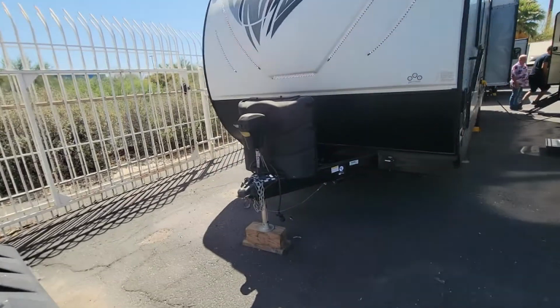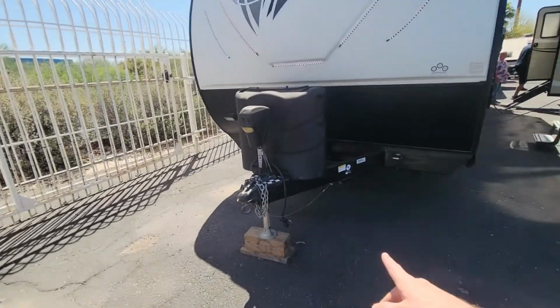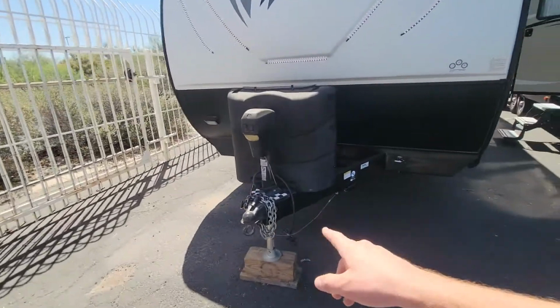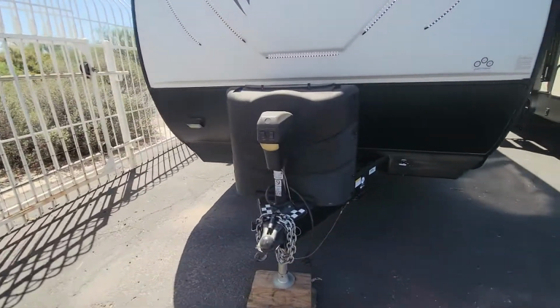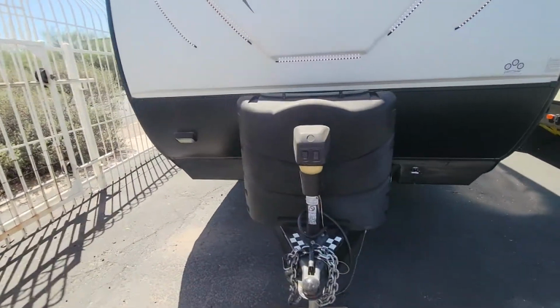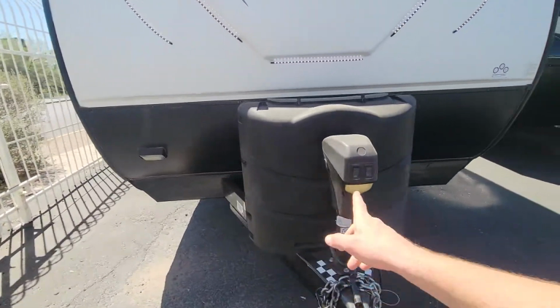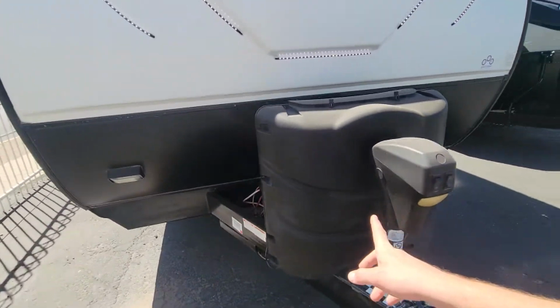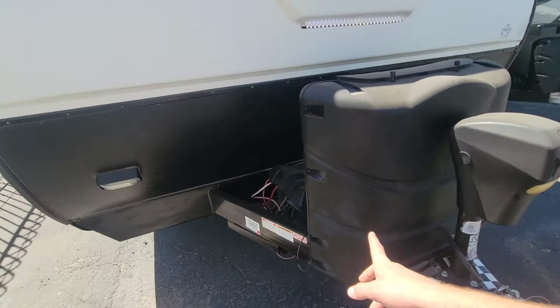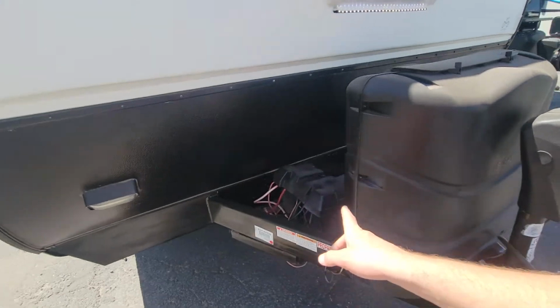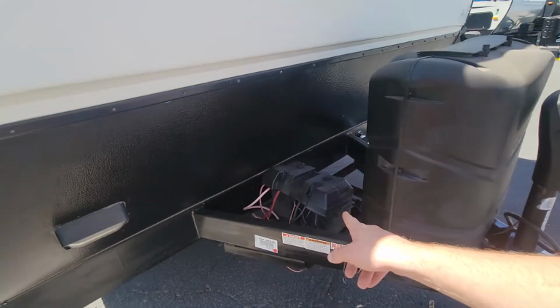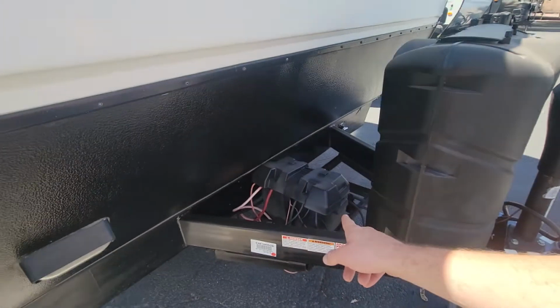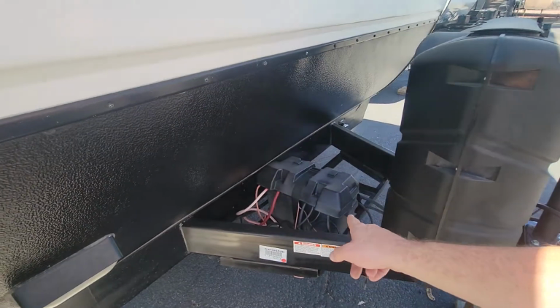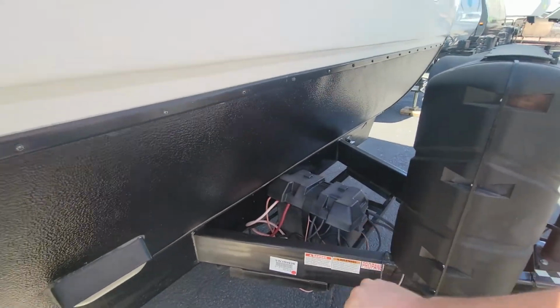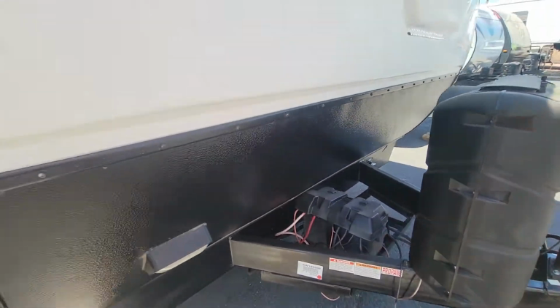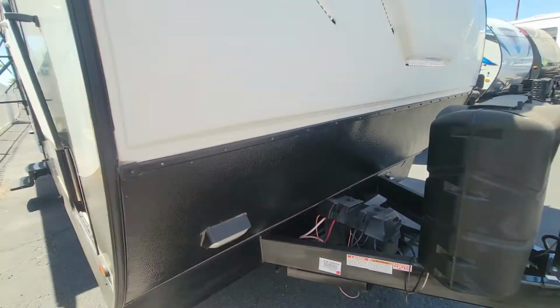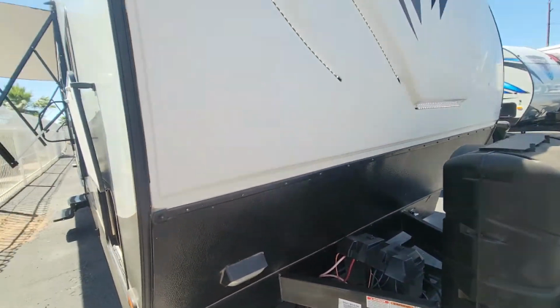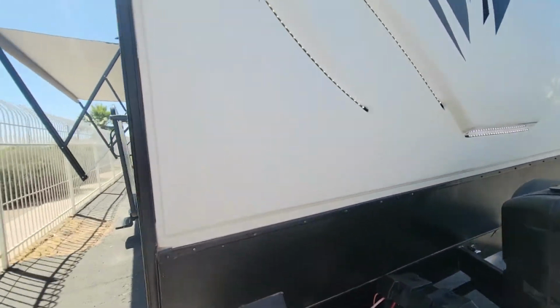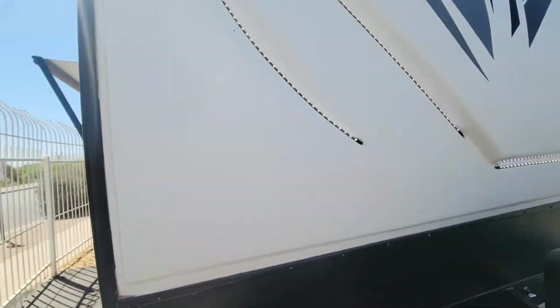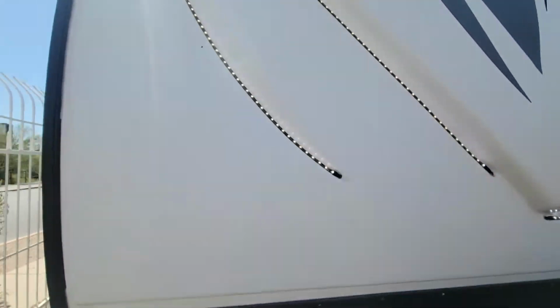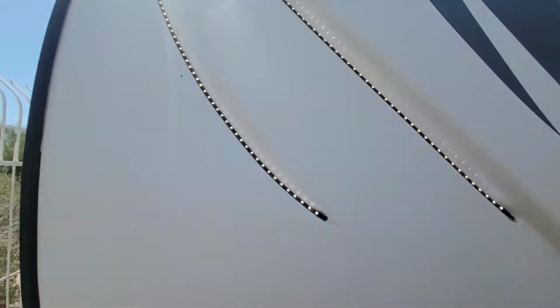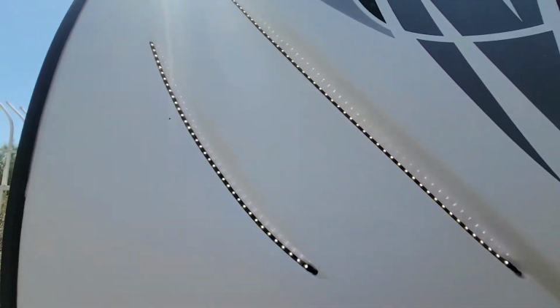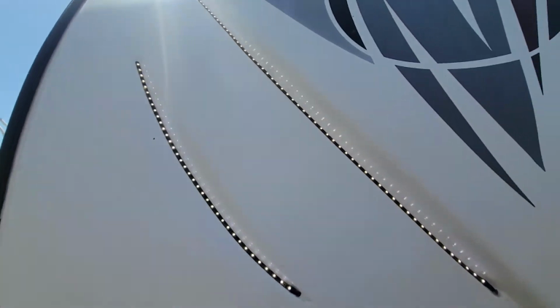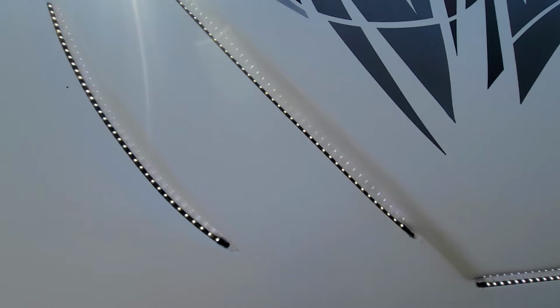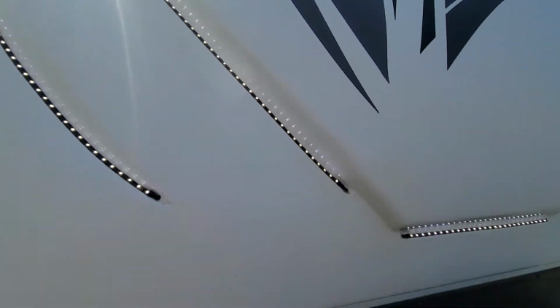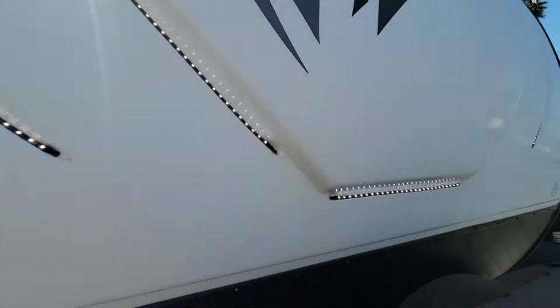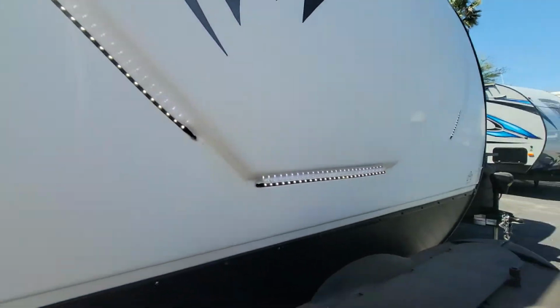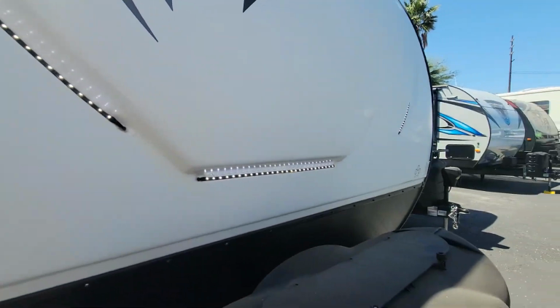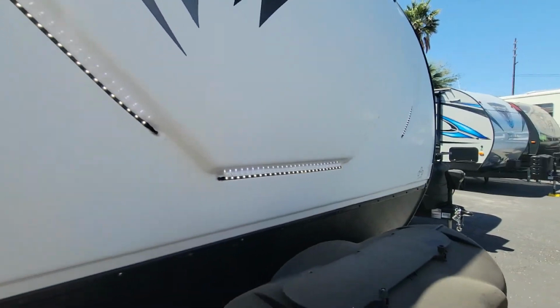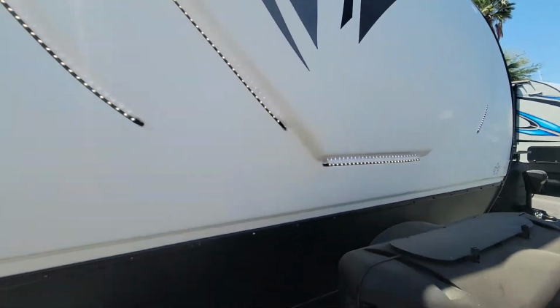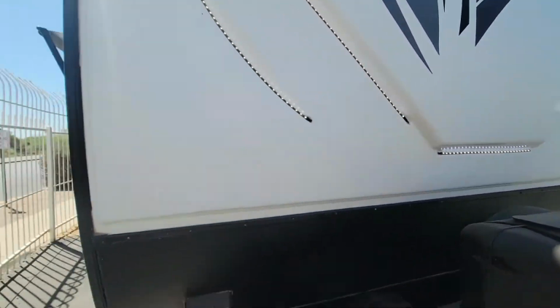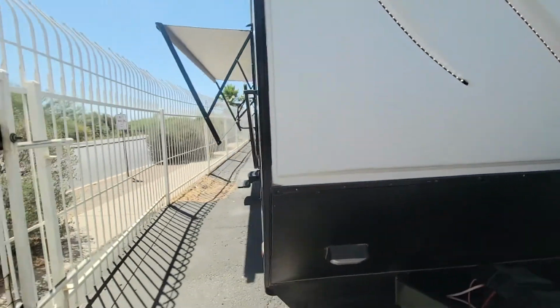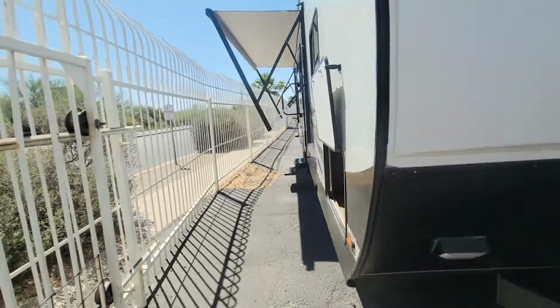Electric tongue jack, a couple propane tanks, single battery all right there up front. You can see all those nice LED strips on this coach — hard to see them in the daytime.